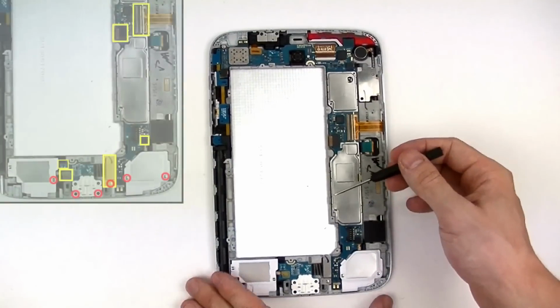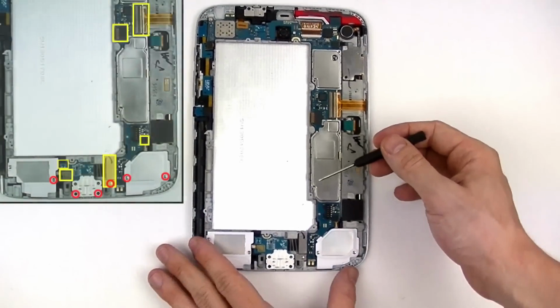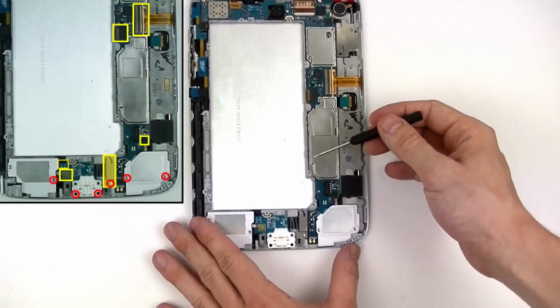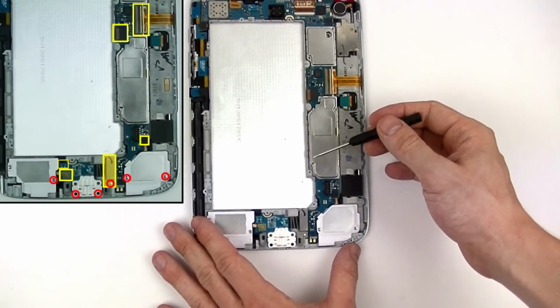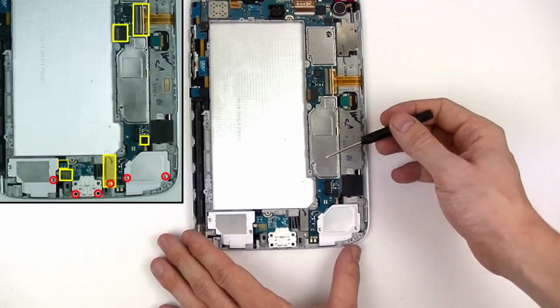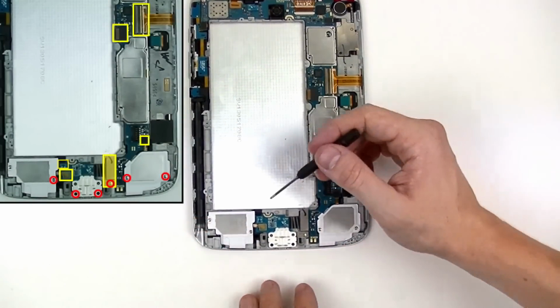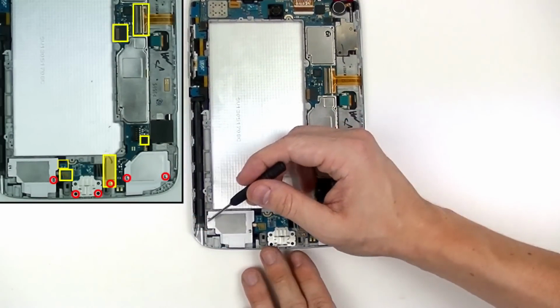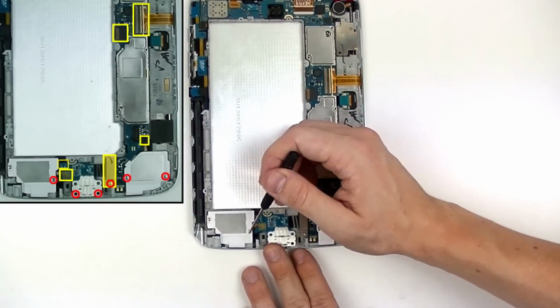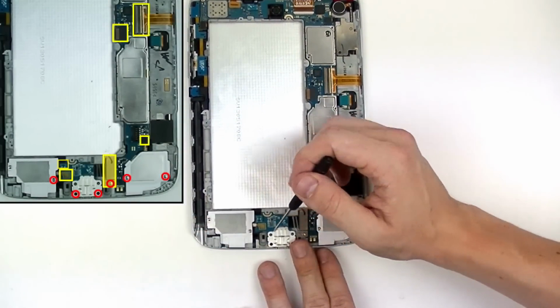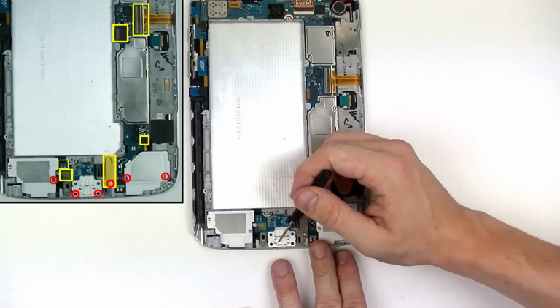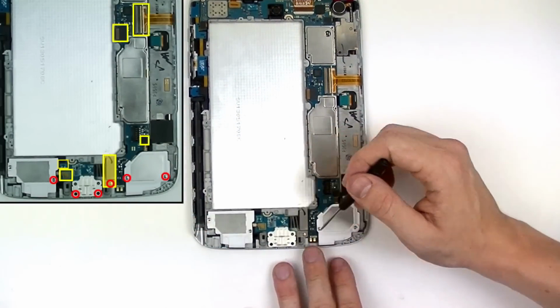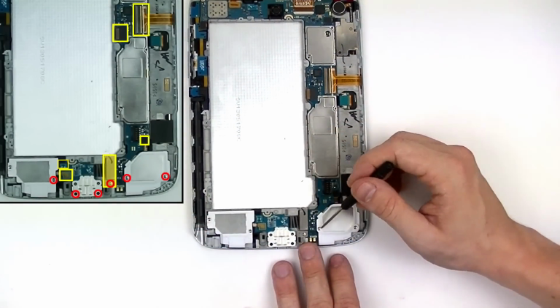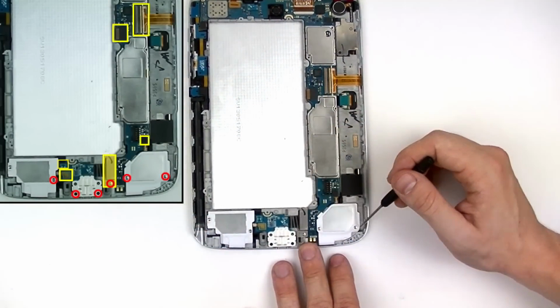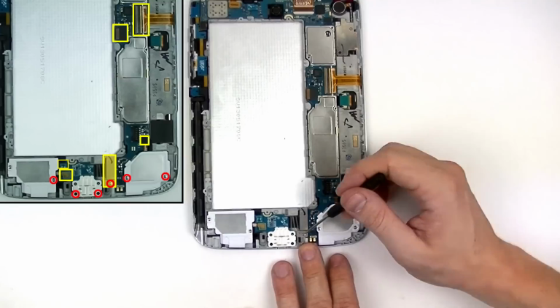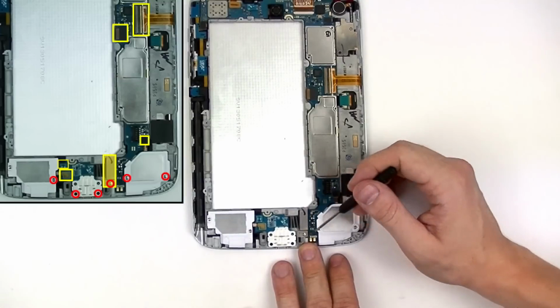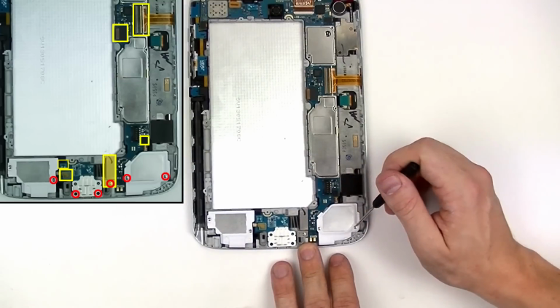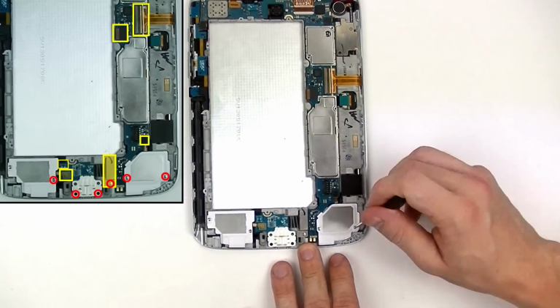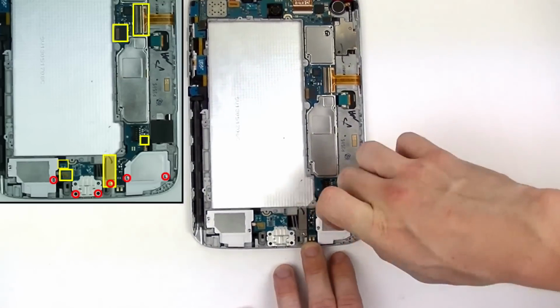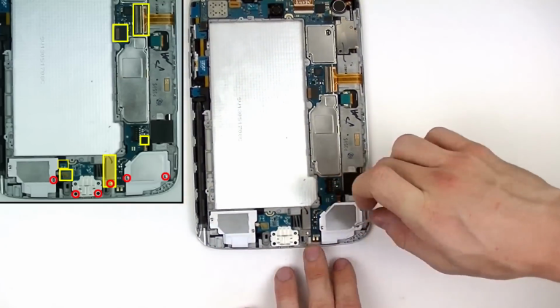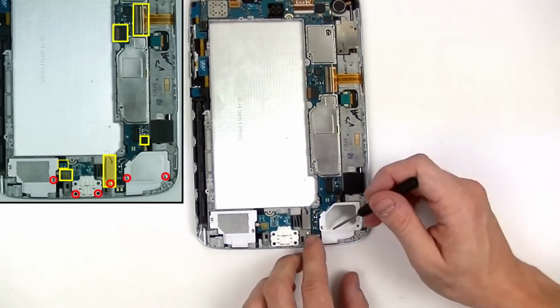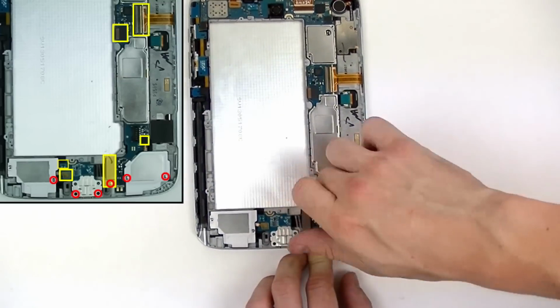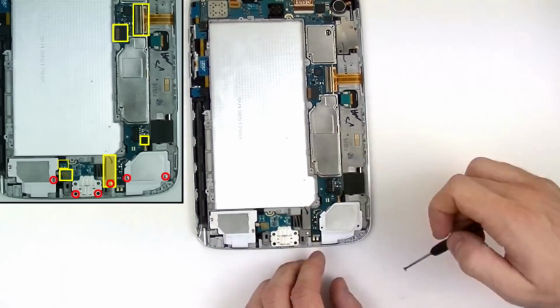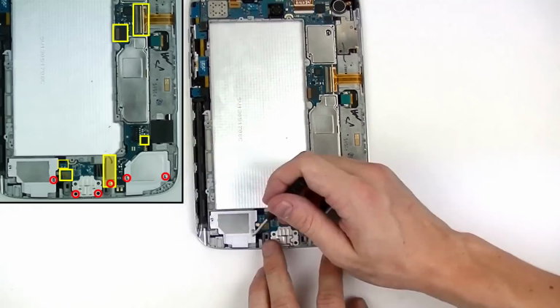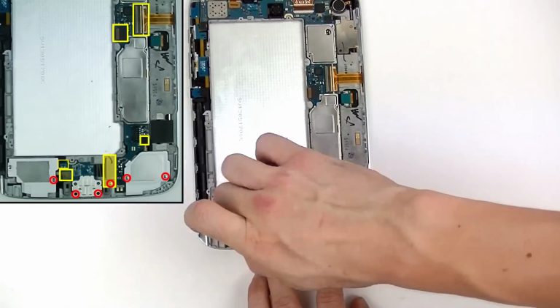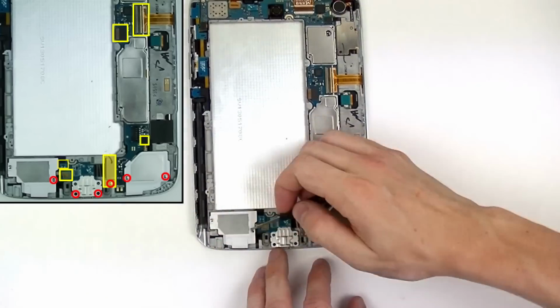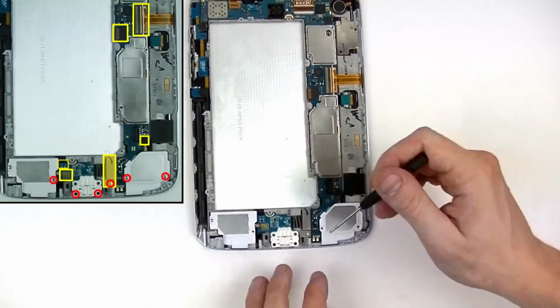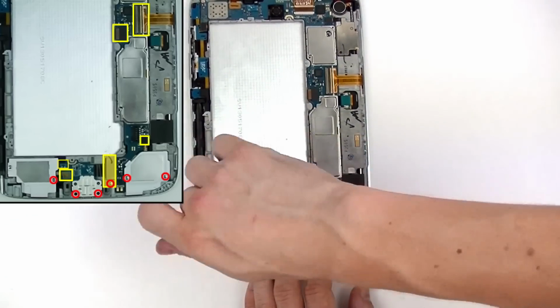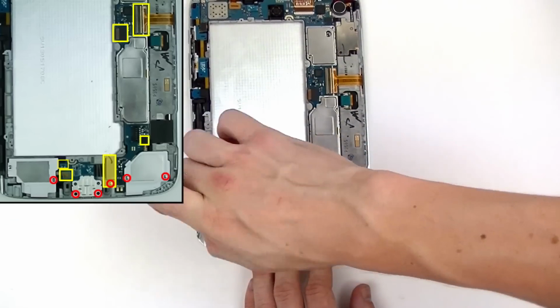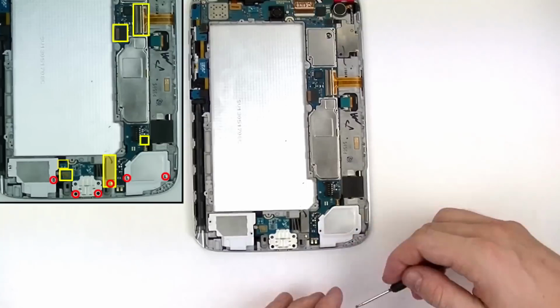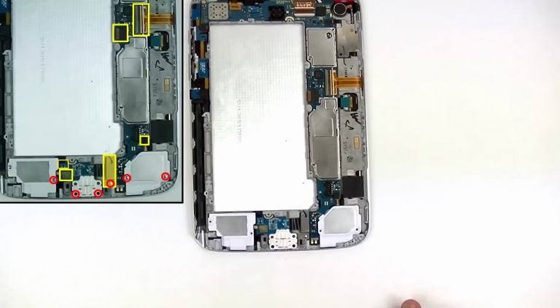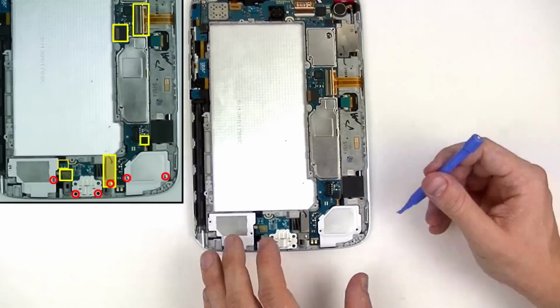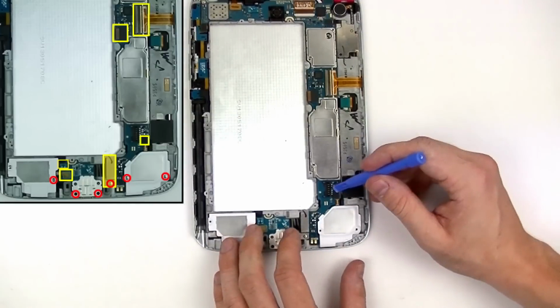The next thing we're going to do is remove the two loud speakers and the USB port by taking our small Phillips screwdriver and removing the screws as shown here. There is also a metal plate covering the connector for the USB port that you'll need to remove a screw from in order to remove that as well.